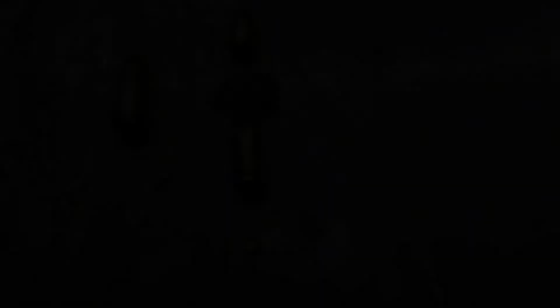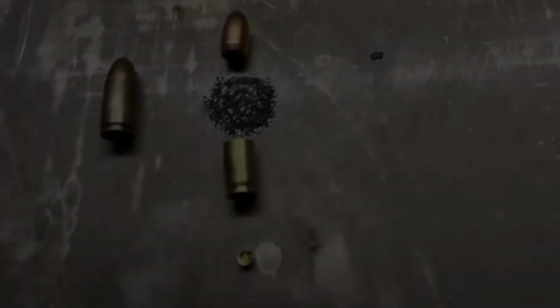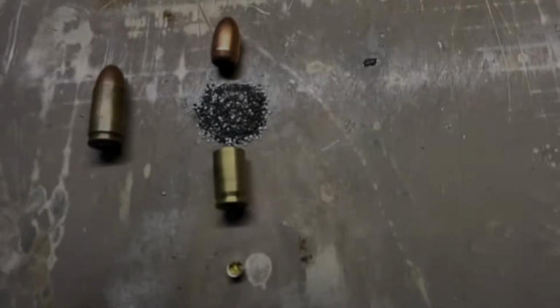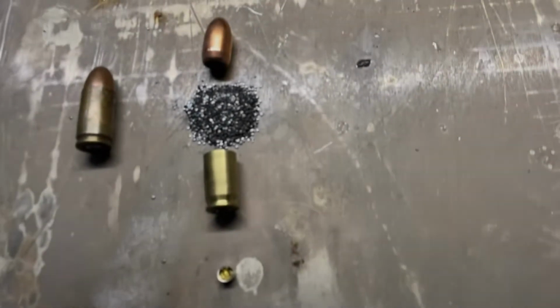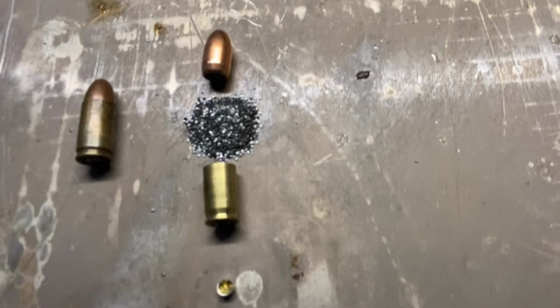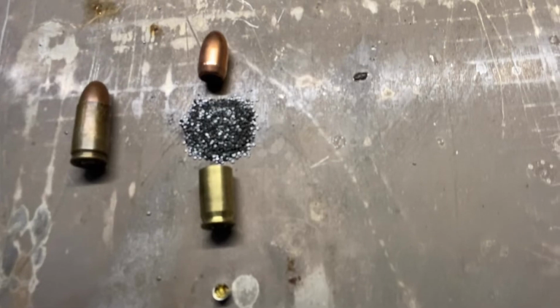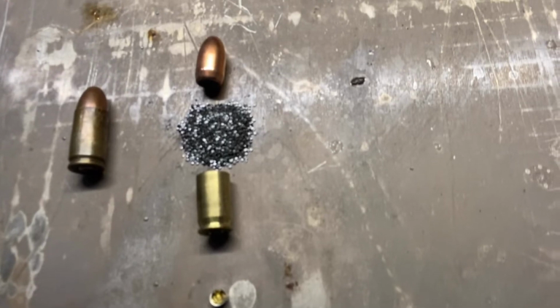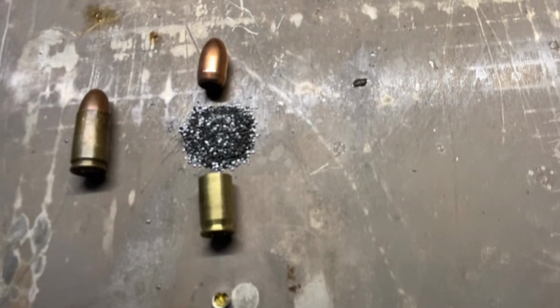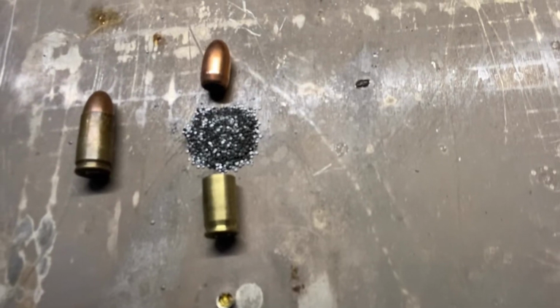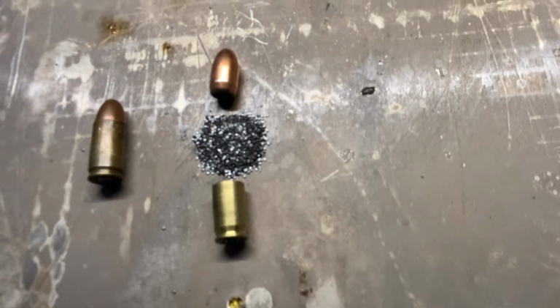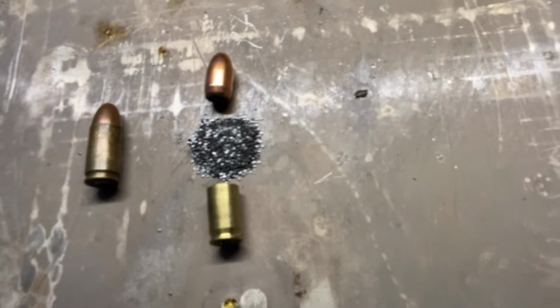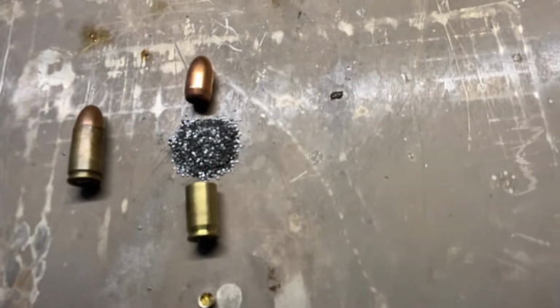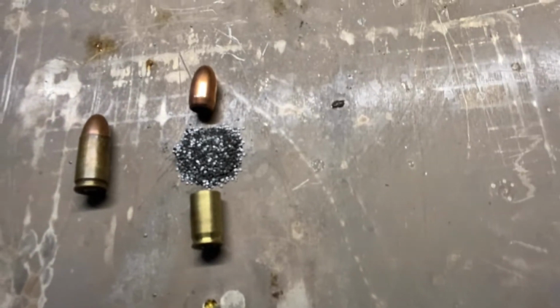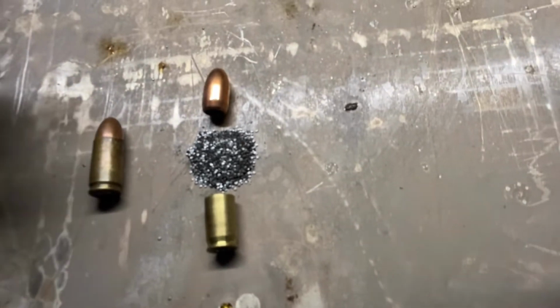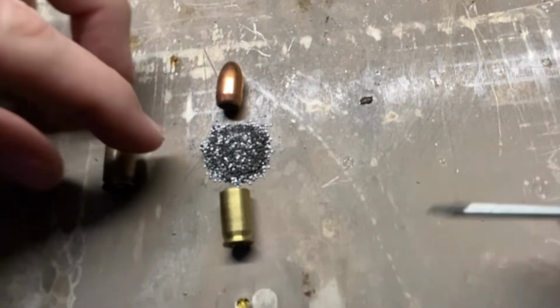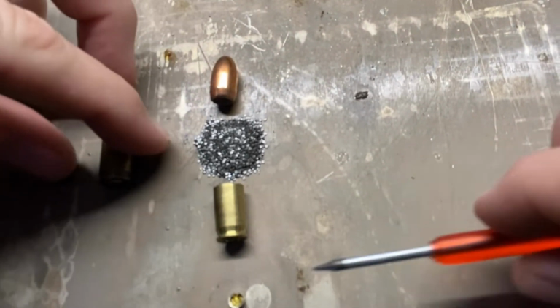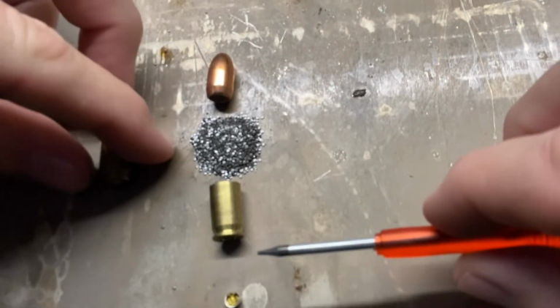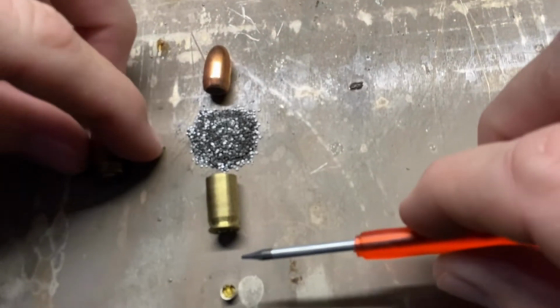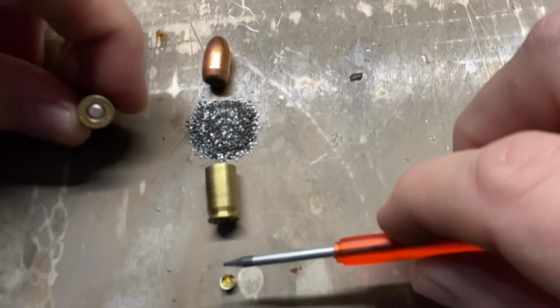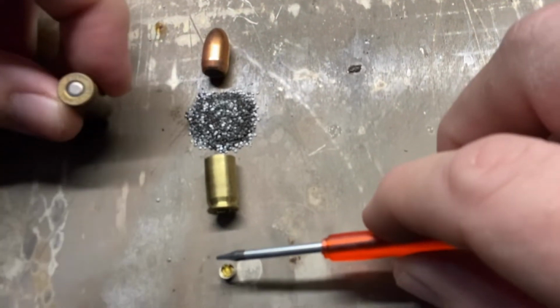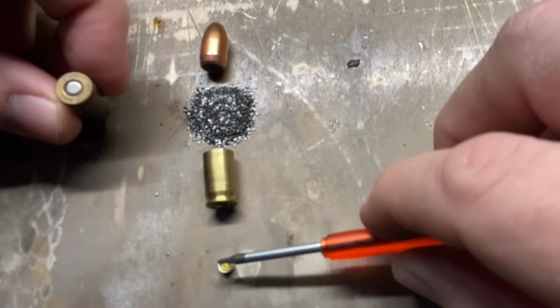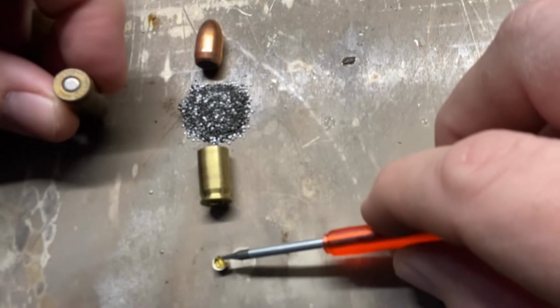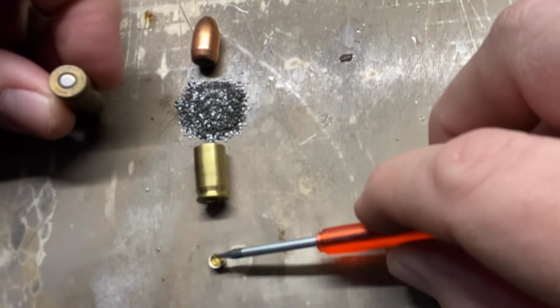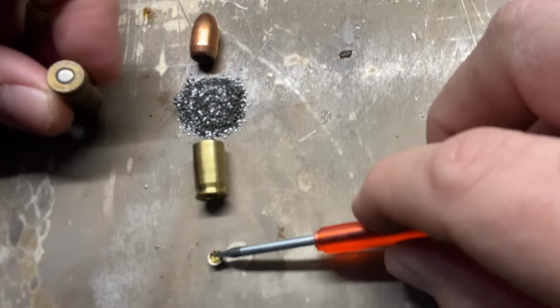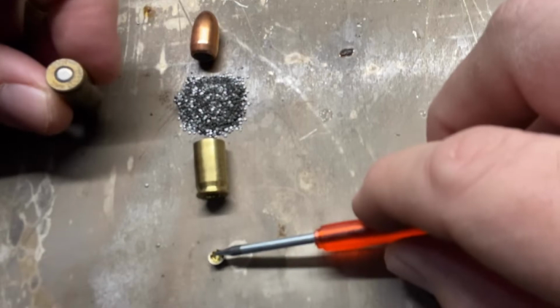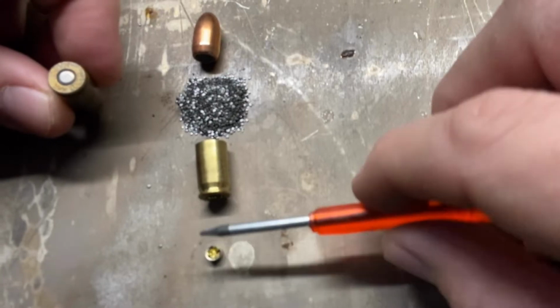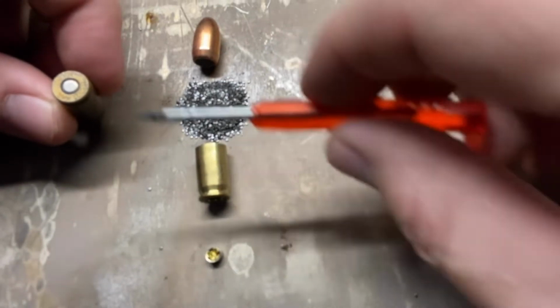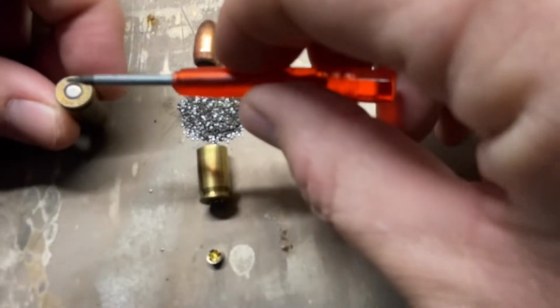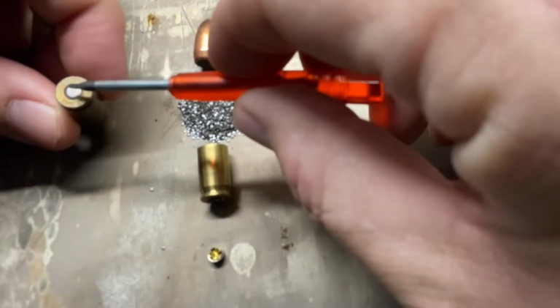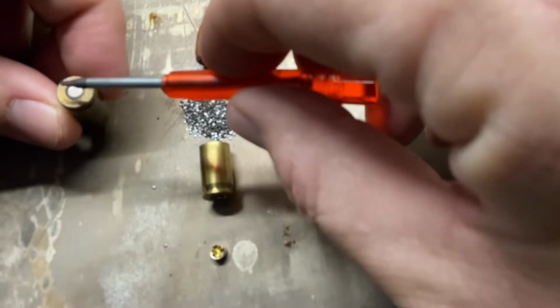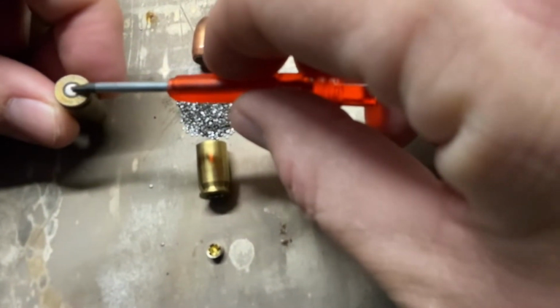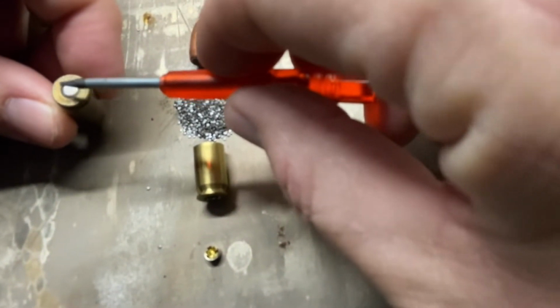Here's how the four components of a bullet make it work. The primer is located at the back of the cartridge. It's the only thing that truly explodes in the cartridge.